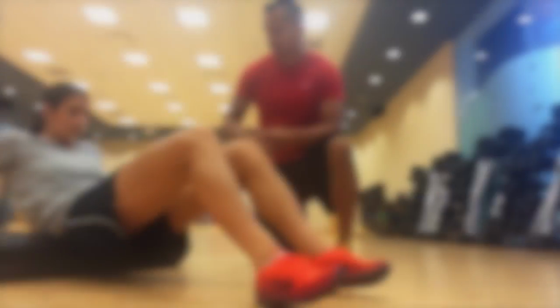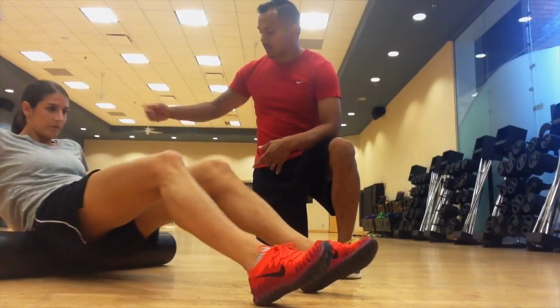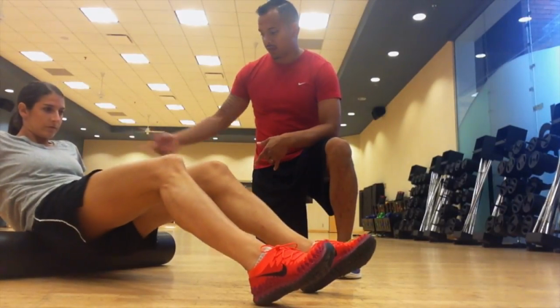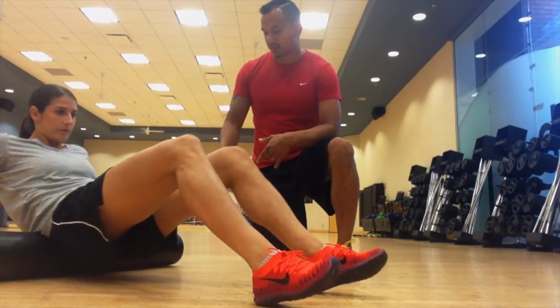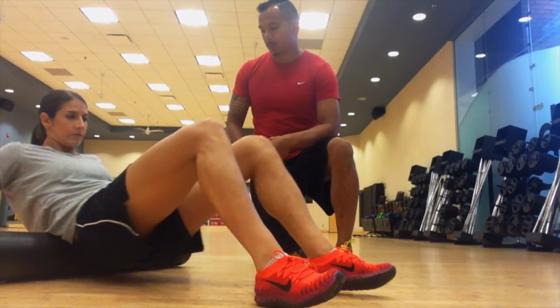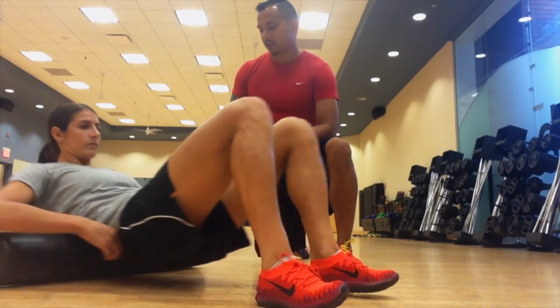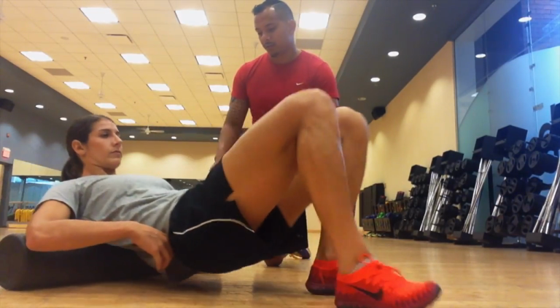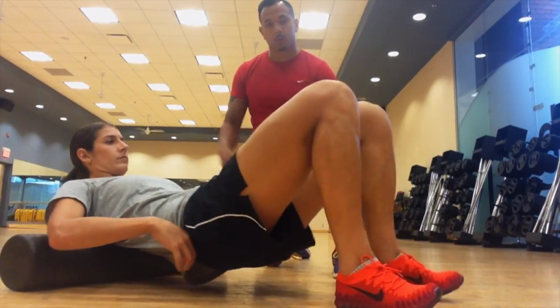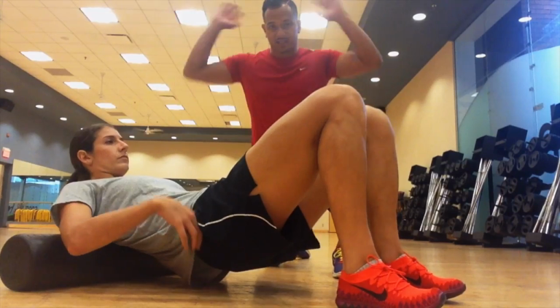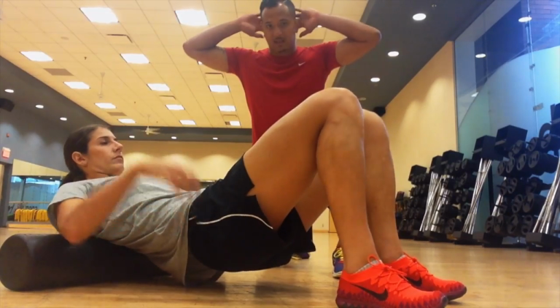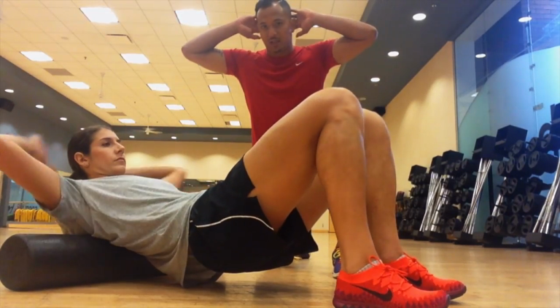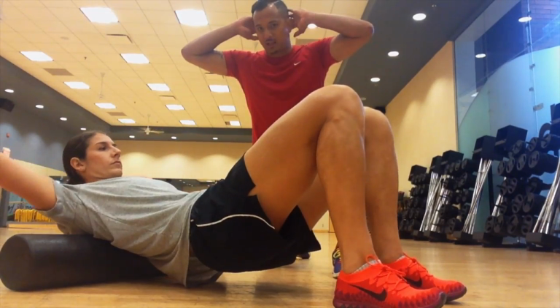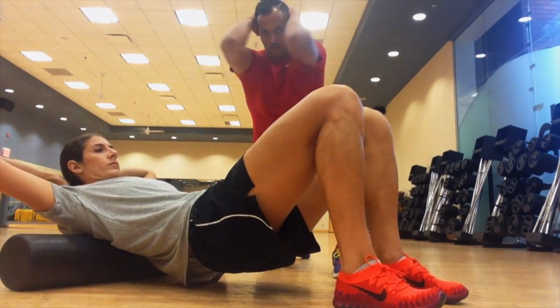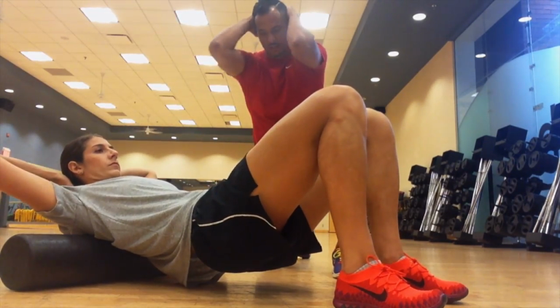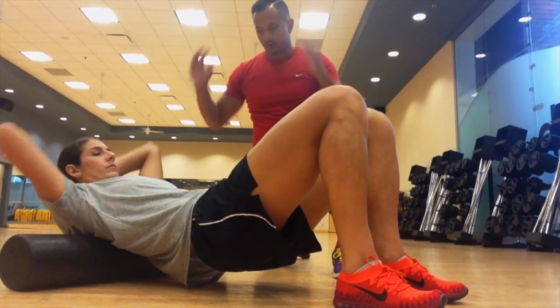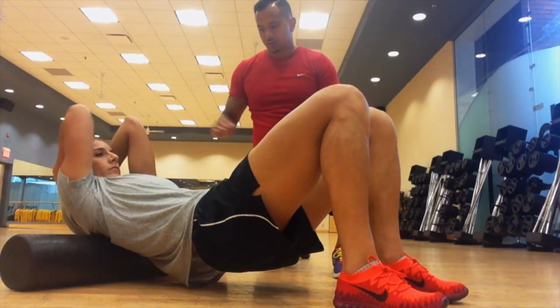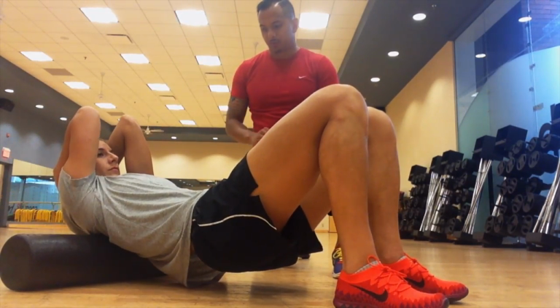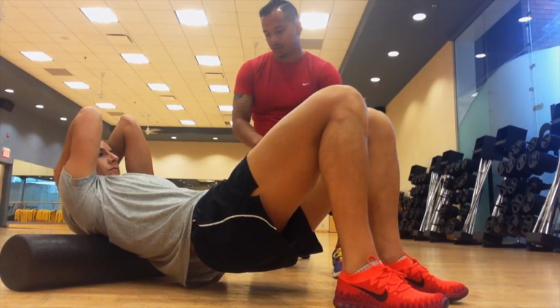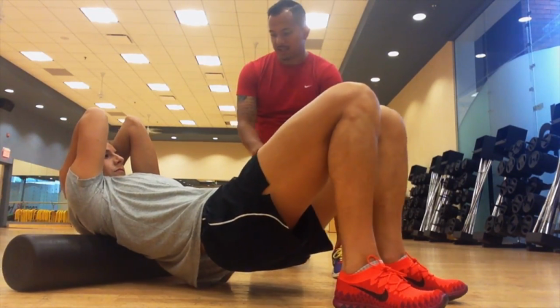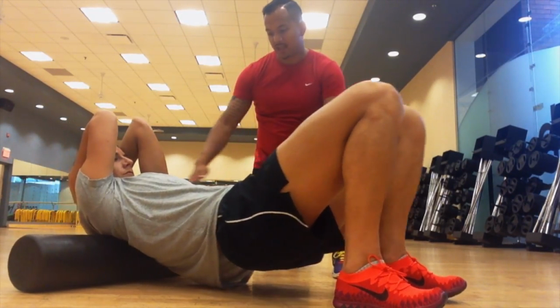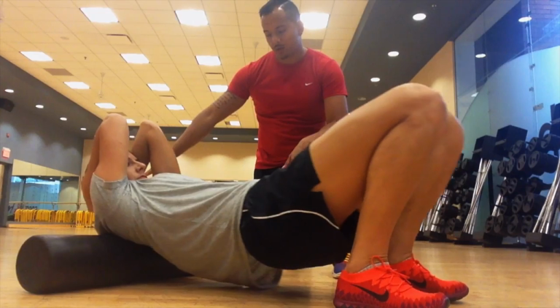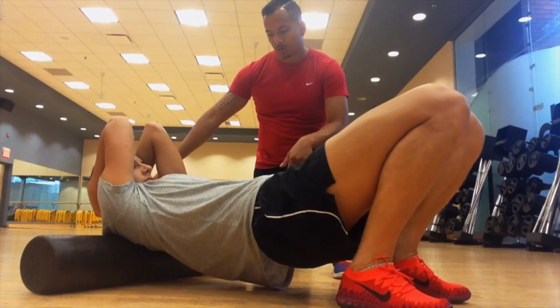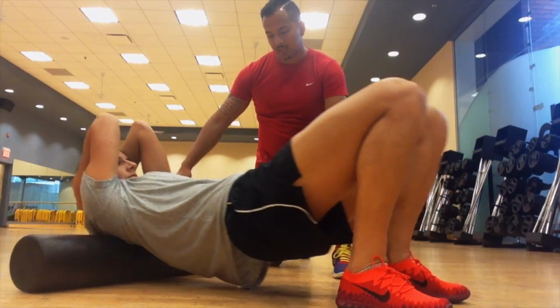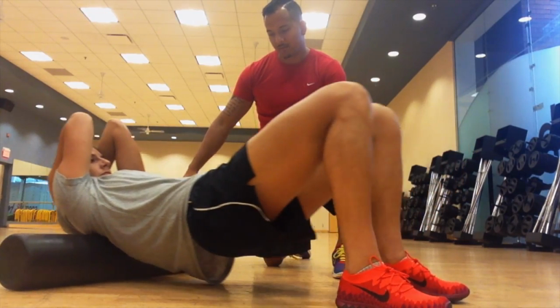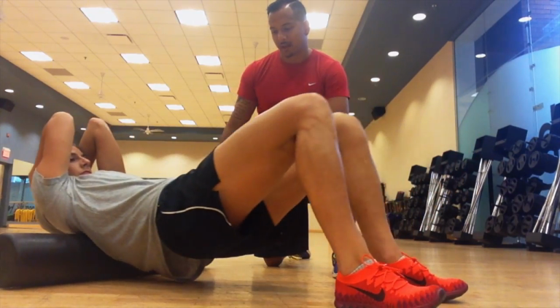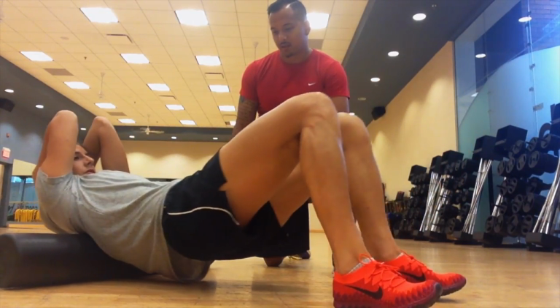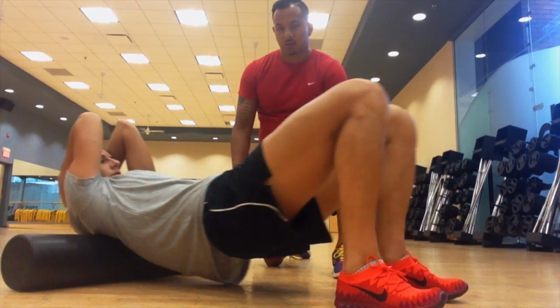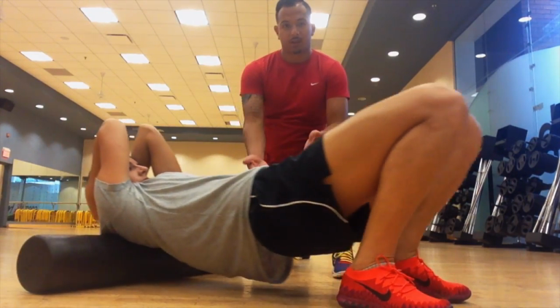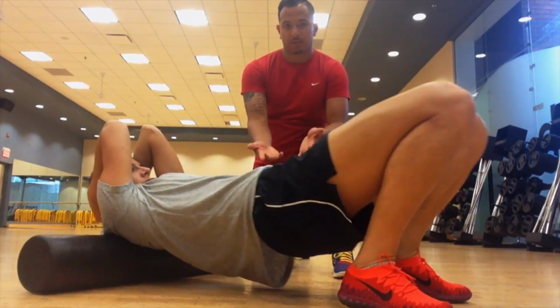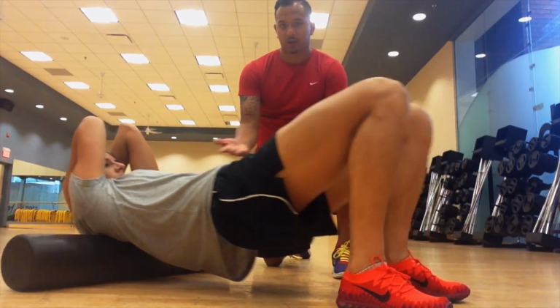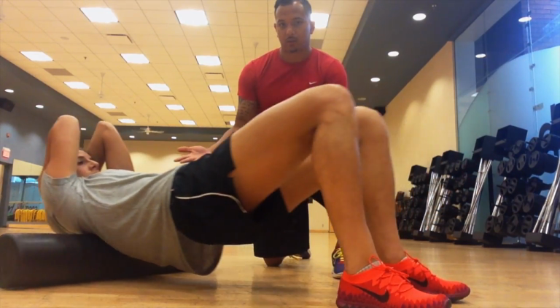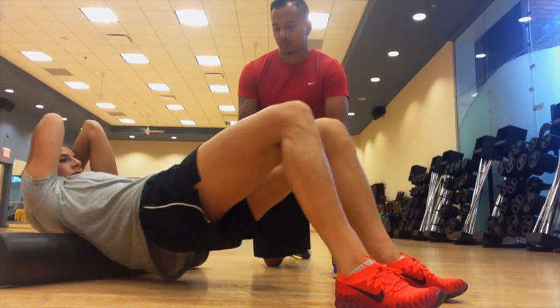Let's go ahead to the upper back. For this one, place the hands behind your head, elbows together to get a pre-stress in the lats, and now roll on the top half of the back. Butt is off the ground, and we're just moving up and down.